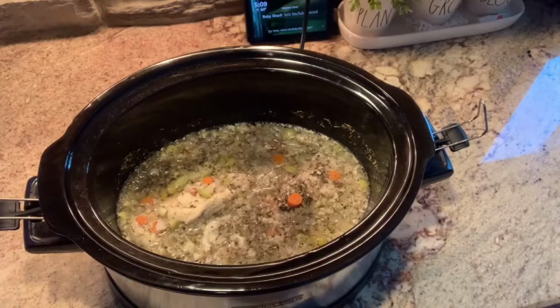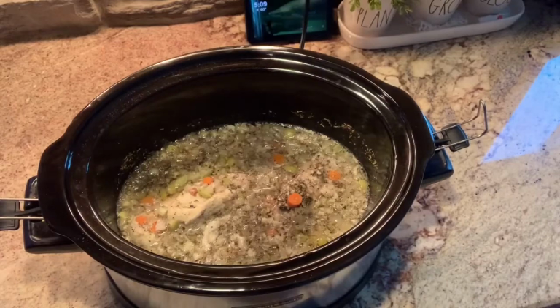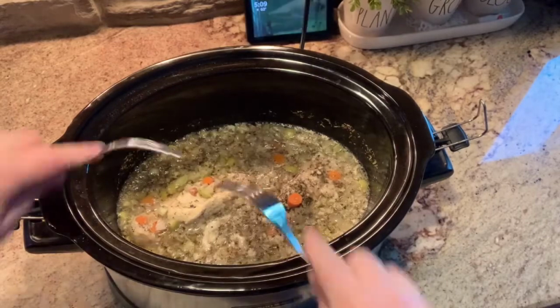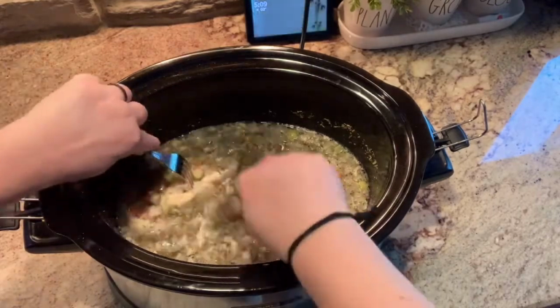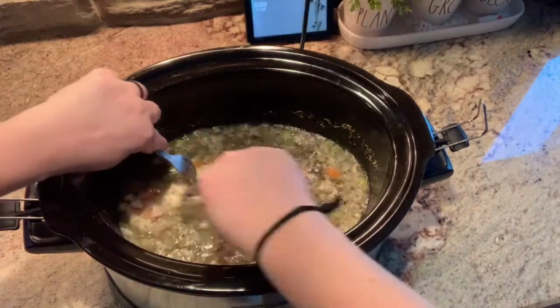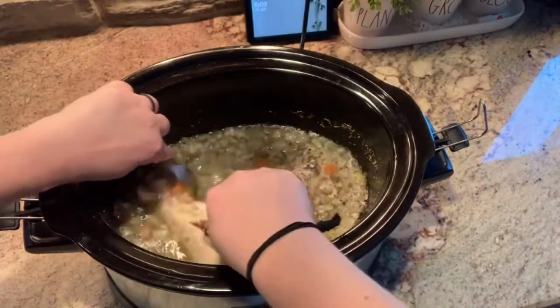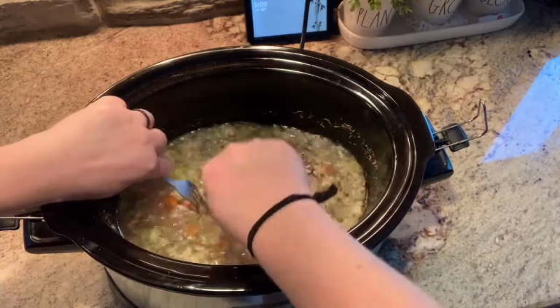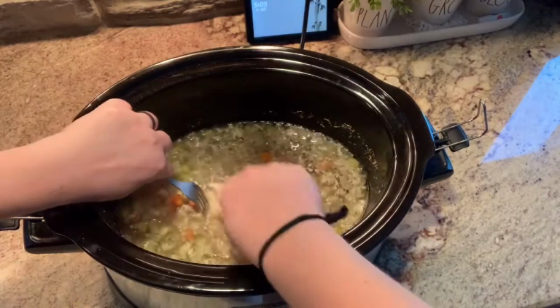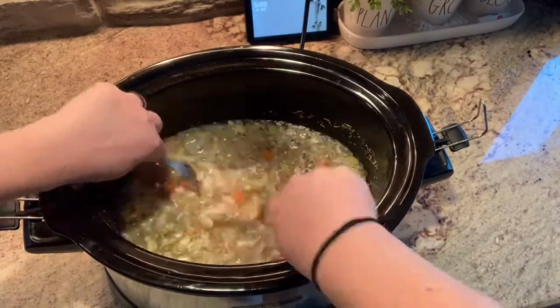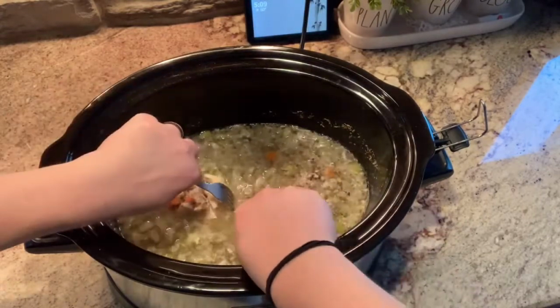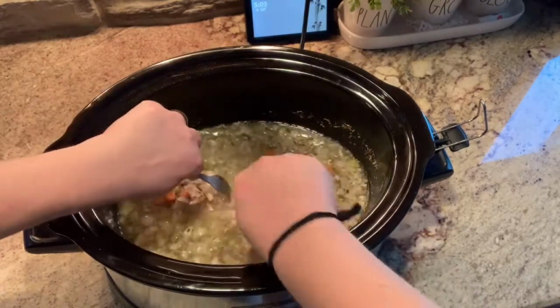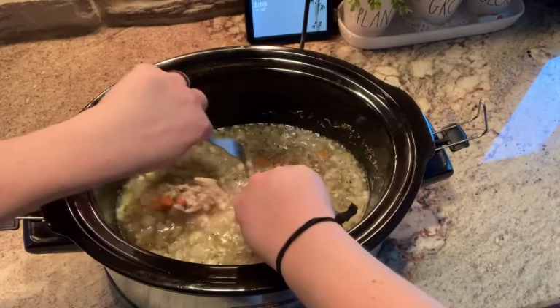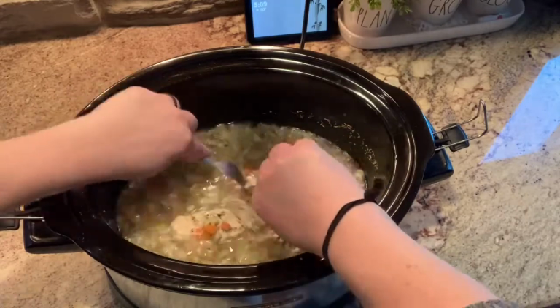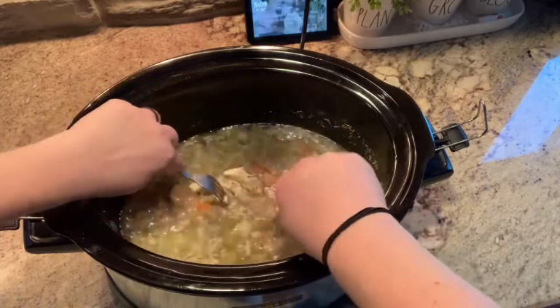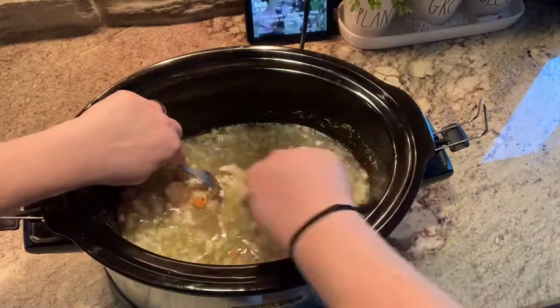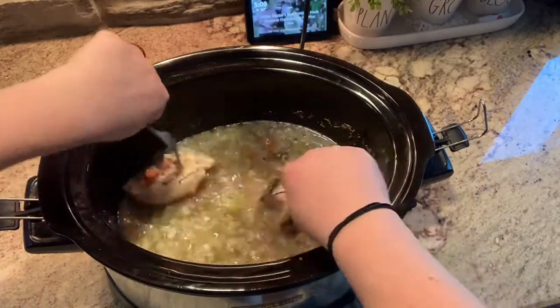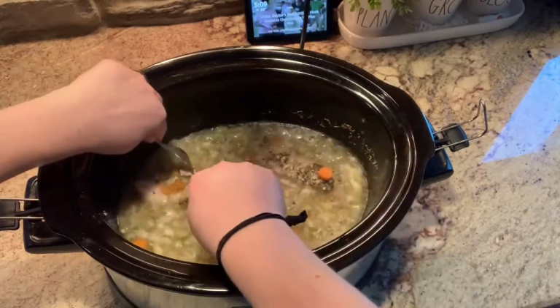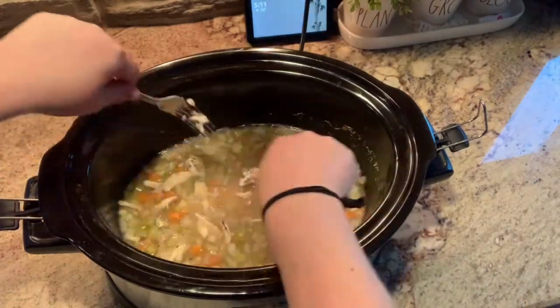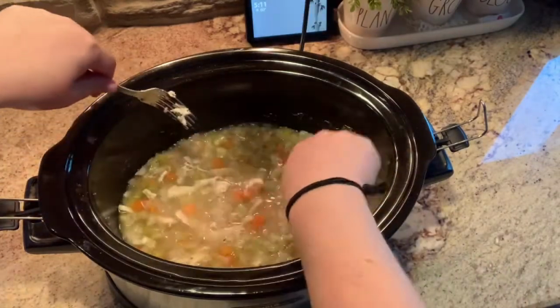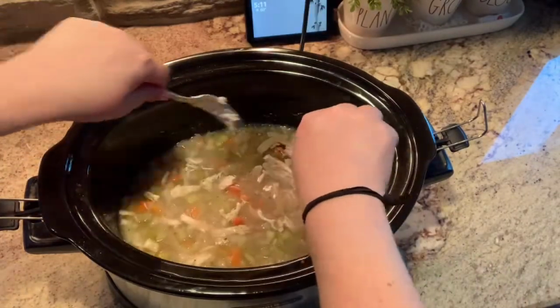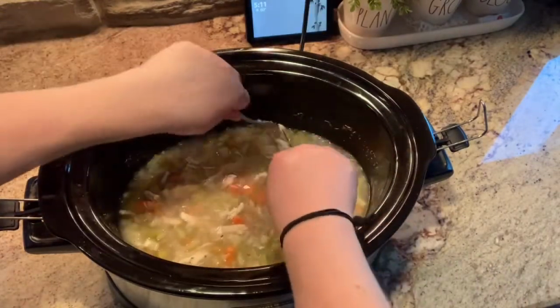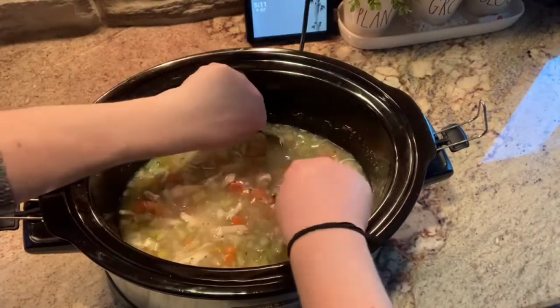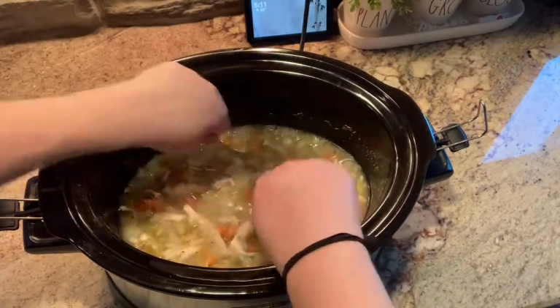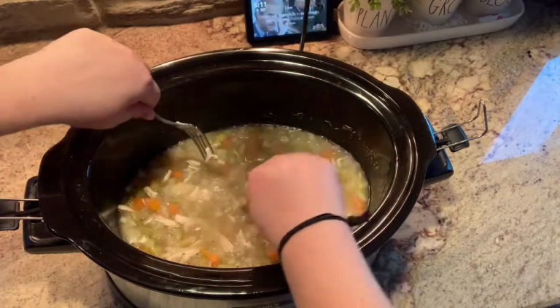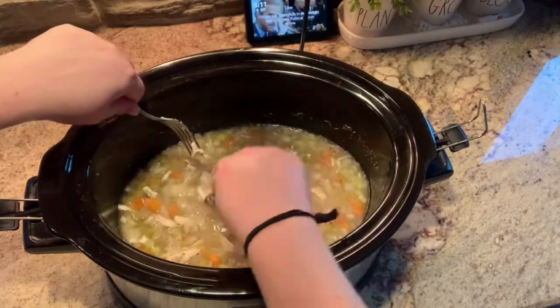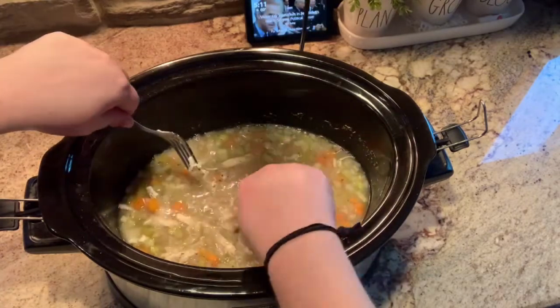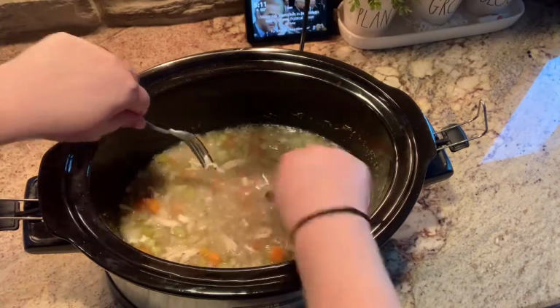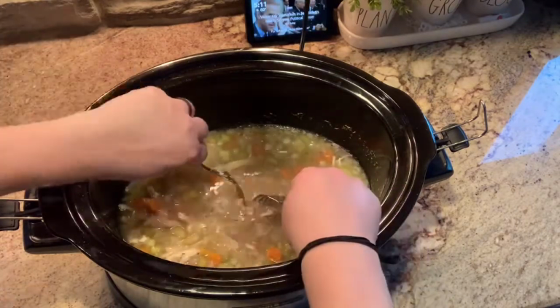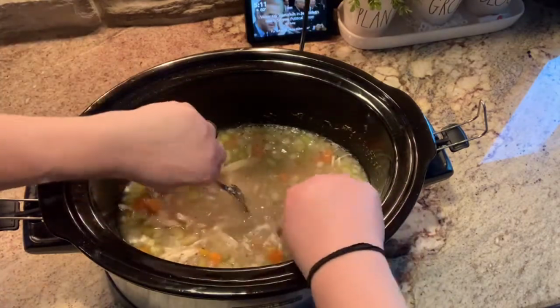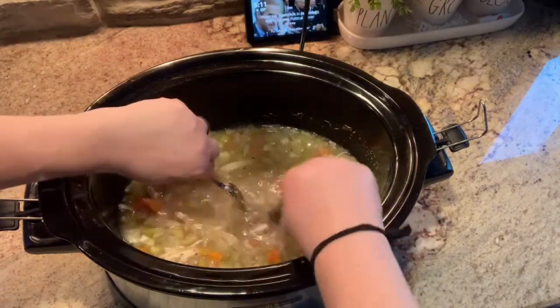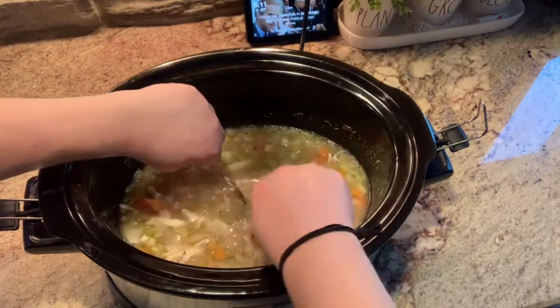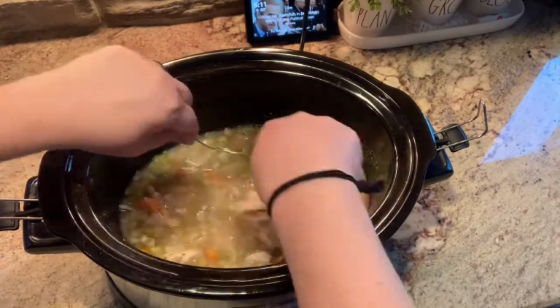At this point my chicken was done cooking, so I'm going to go ahead and shred up the chicken. Then I'm going to add in some evaporated milk and cornstarch — I'll just whisk those together before I add them — along with my gnocchi, and then I'm going to let this cook on high for another hour.